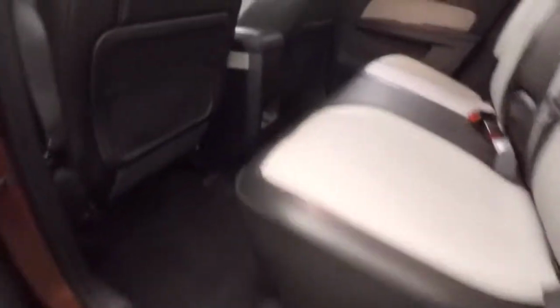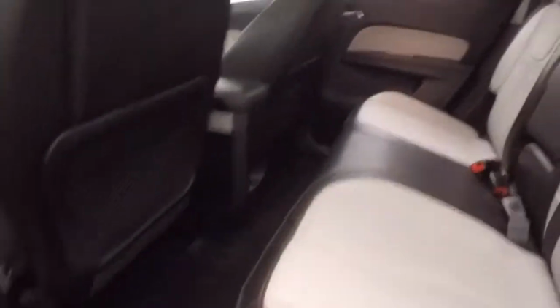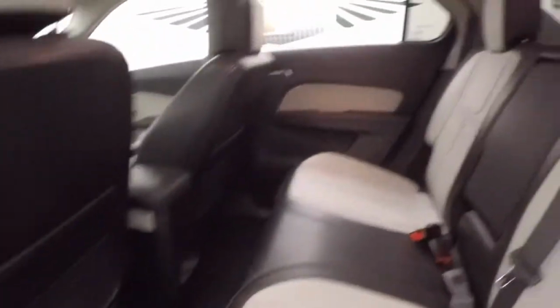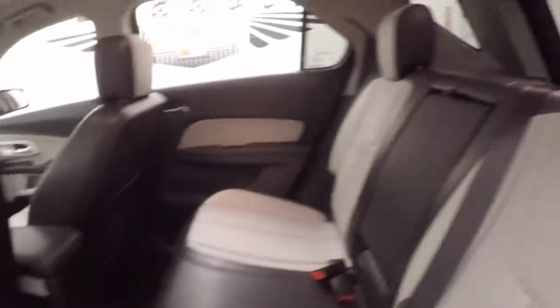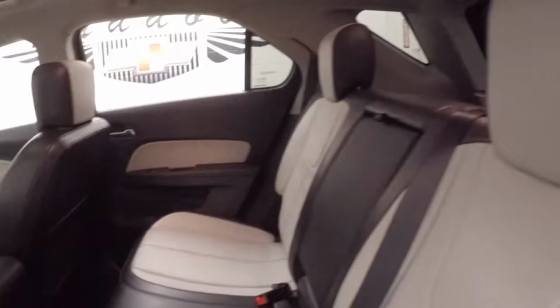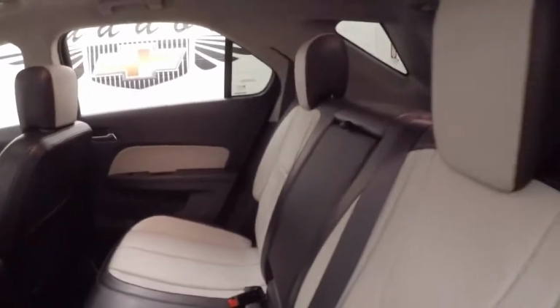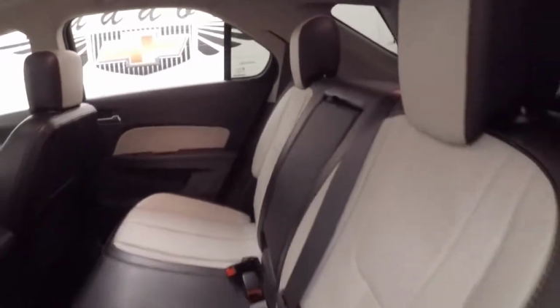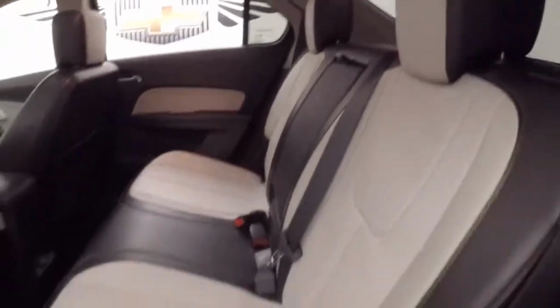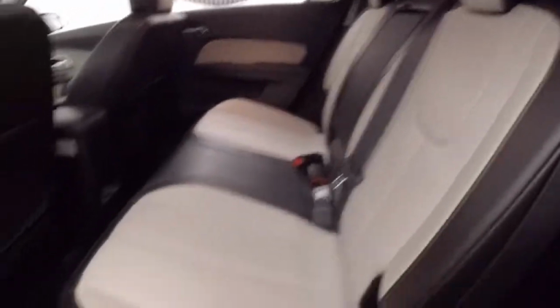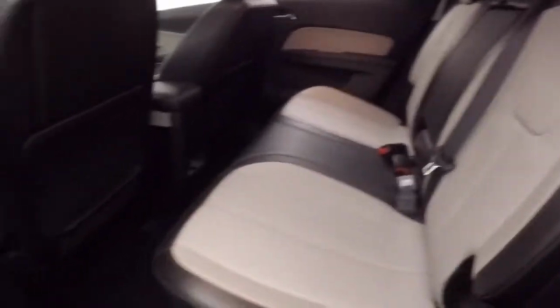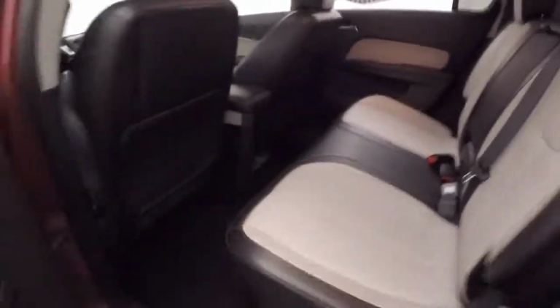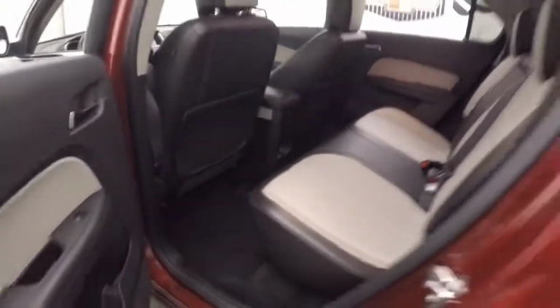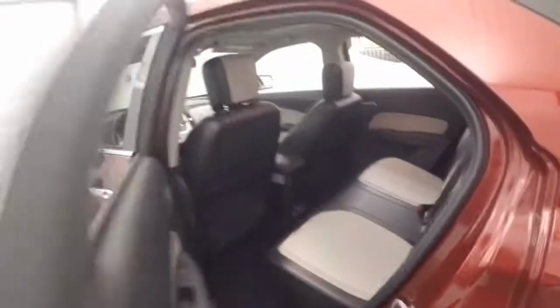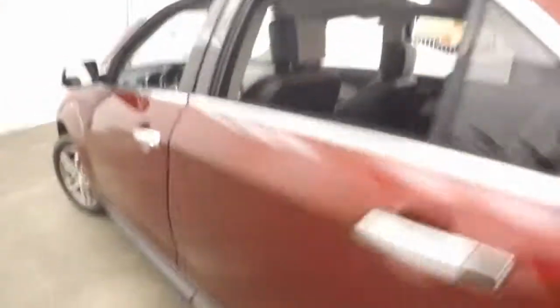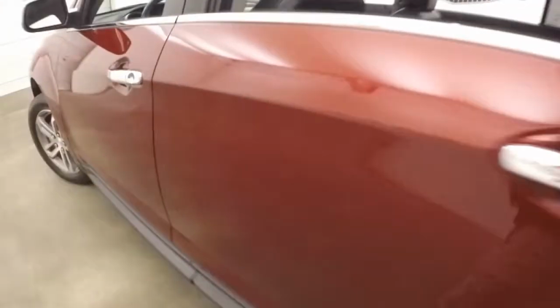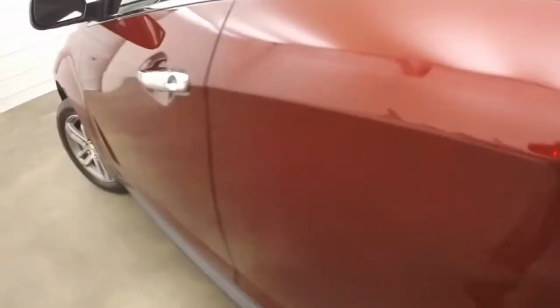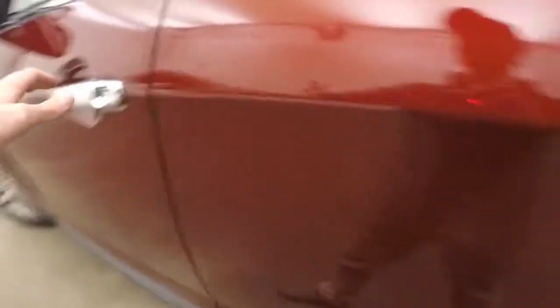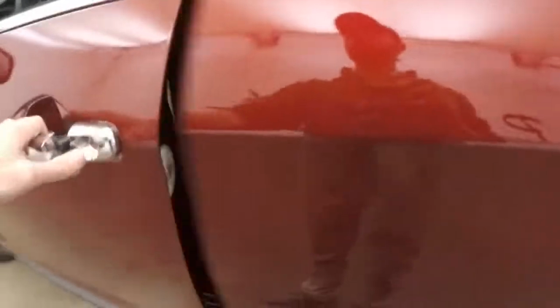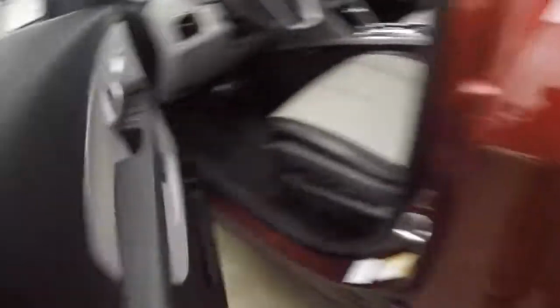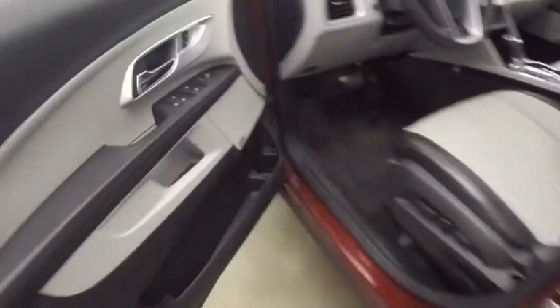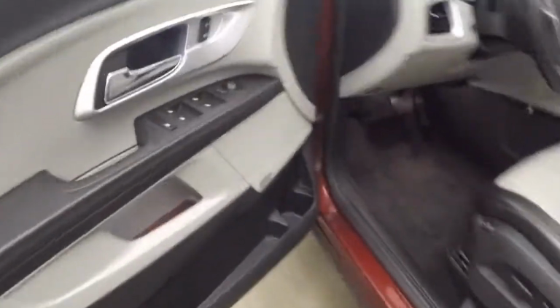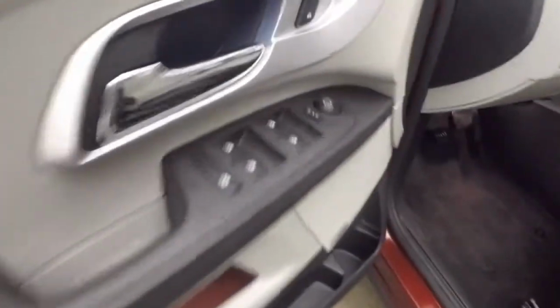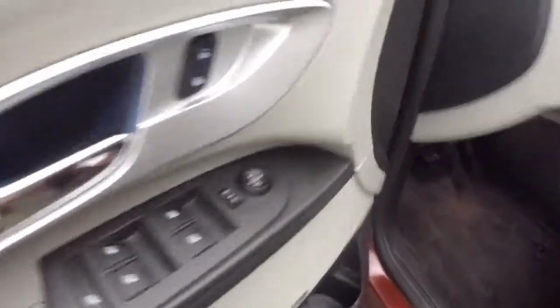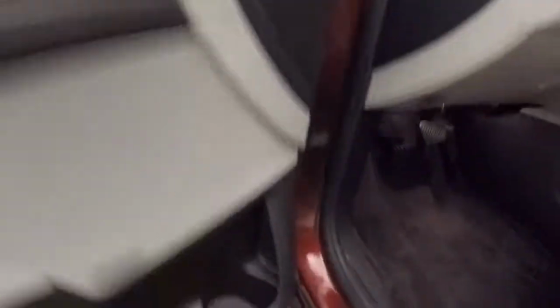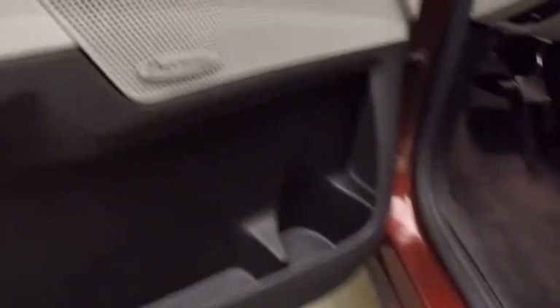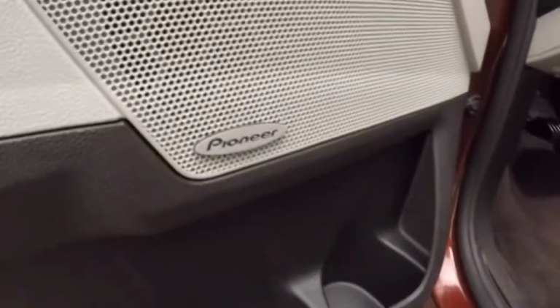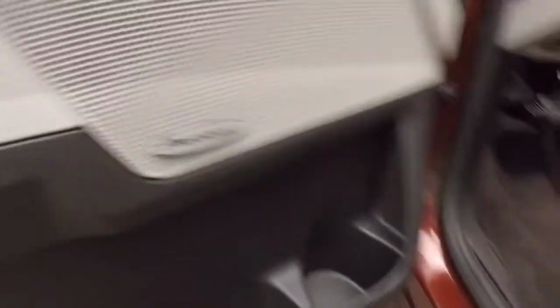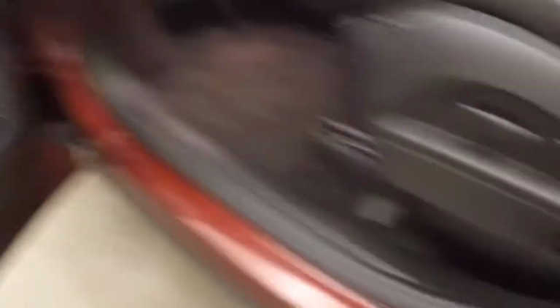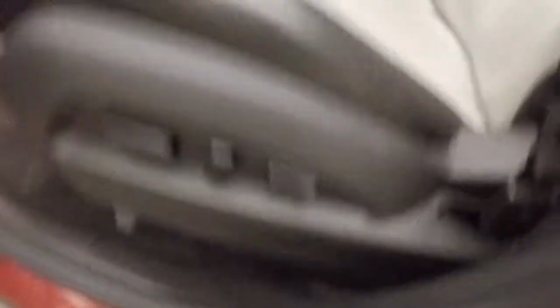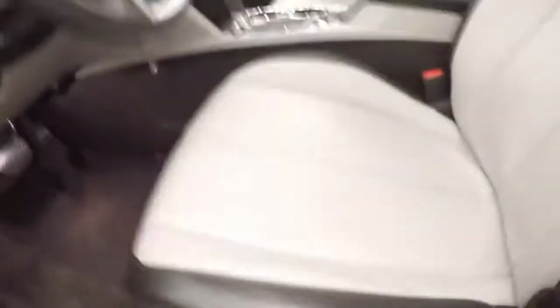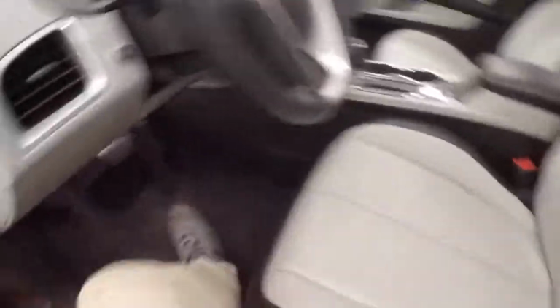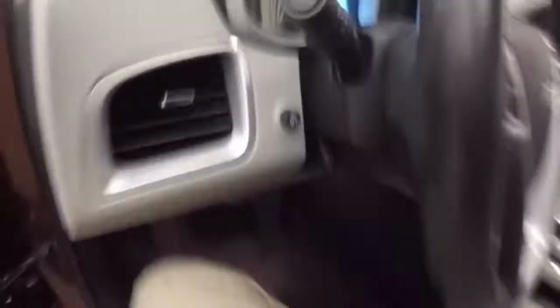Interior is in great shape. Nice black and titanium interior. This is leather. Plenty of room for your passengers. Up front all your controls are on the door. It does have a Pioneer audio system. Power seat with memory.